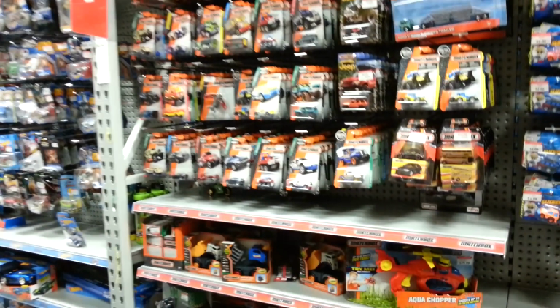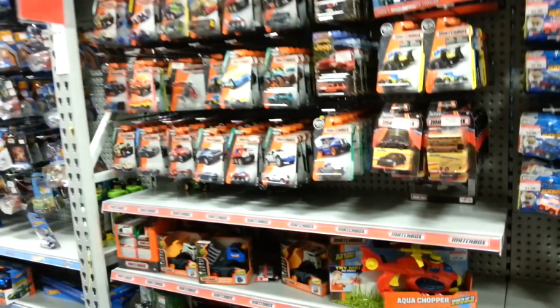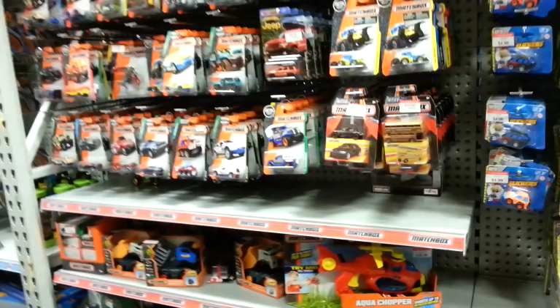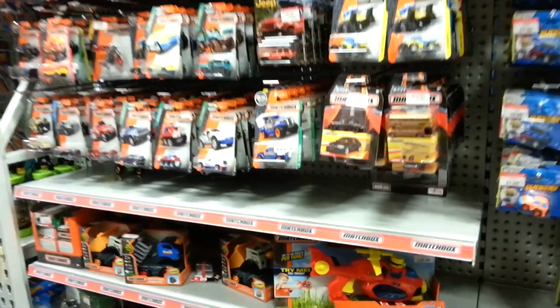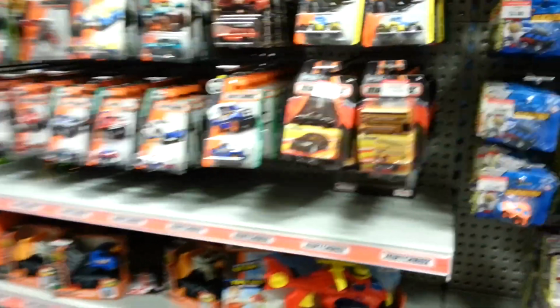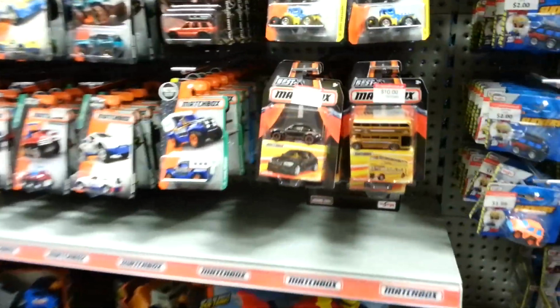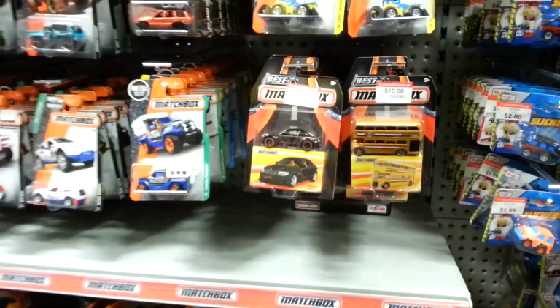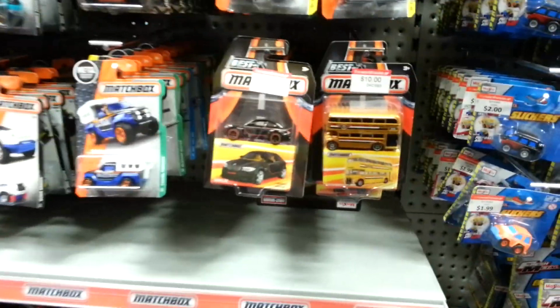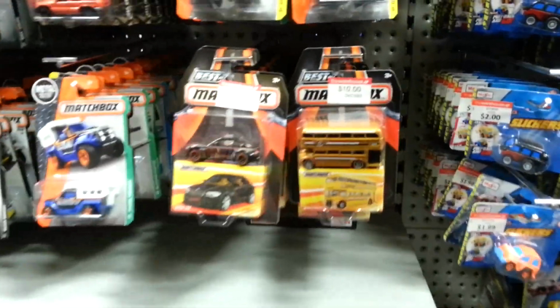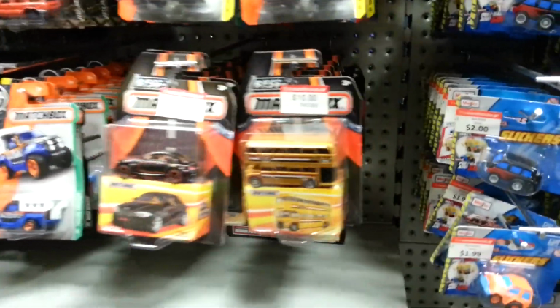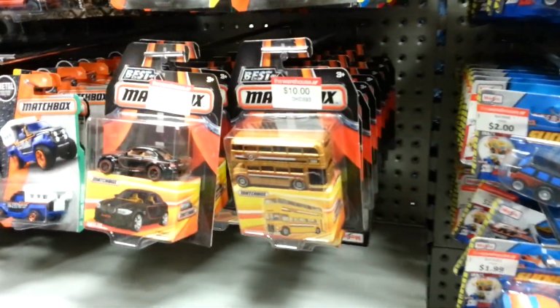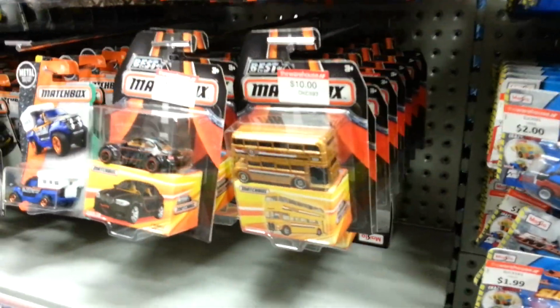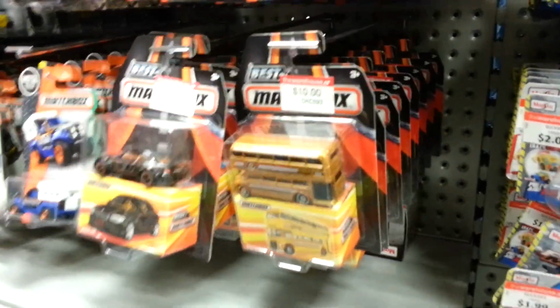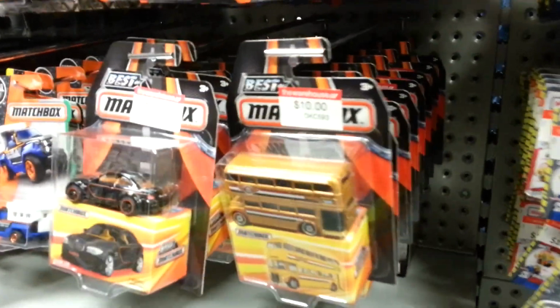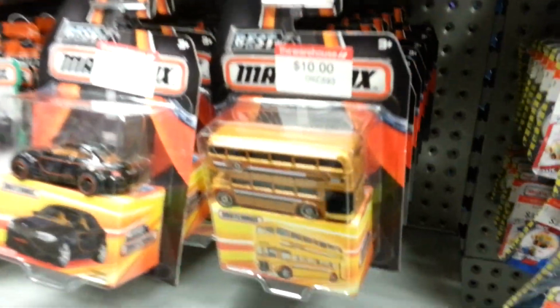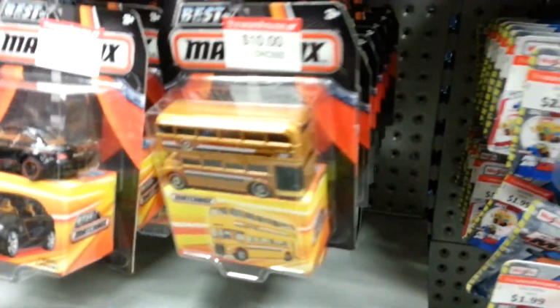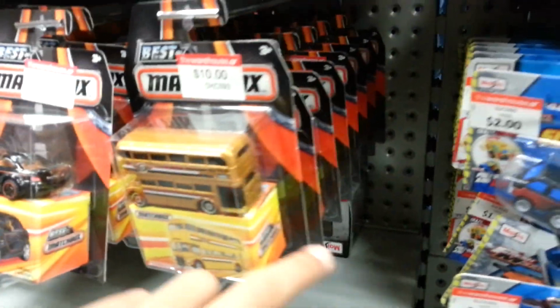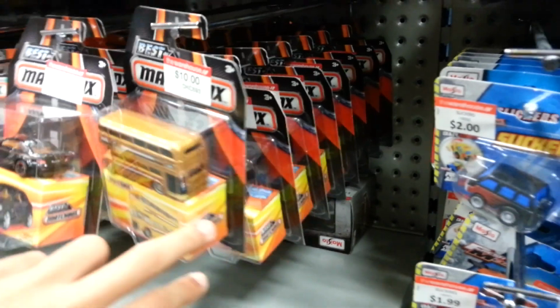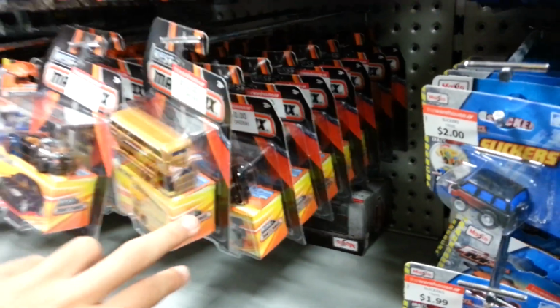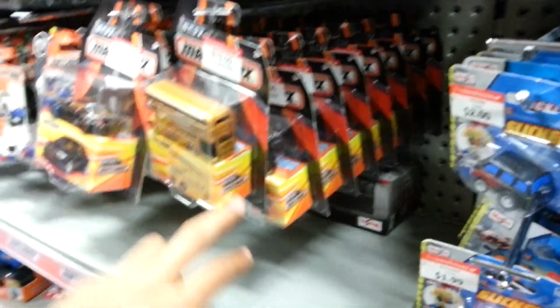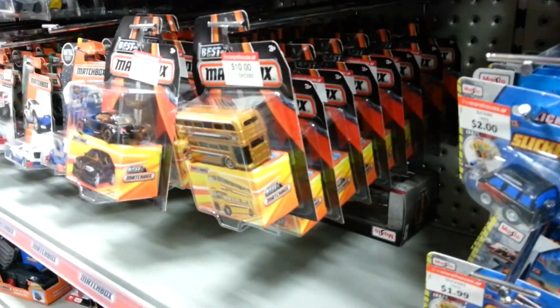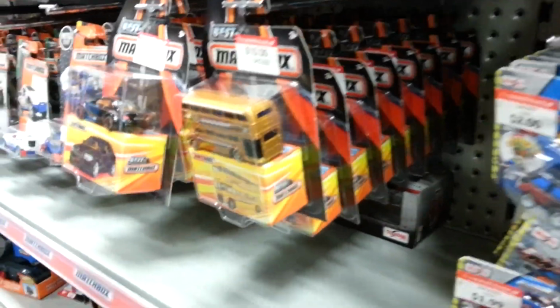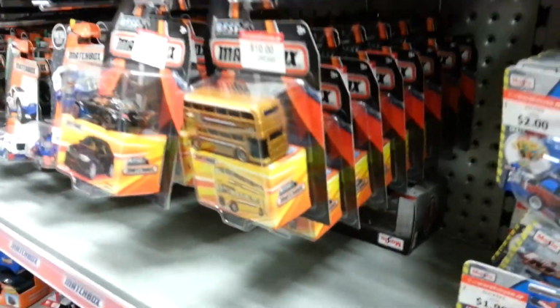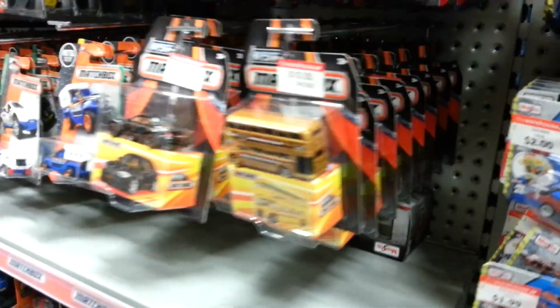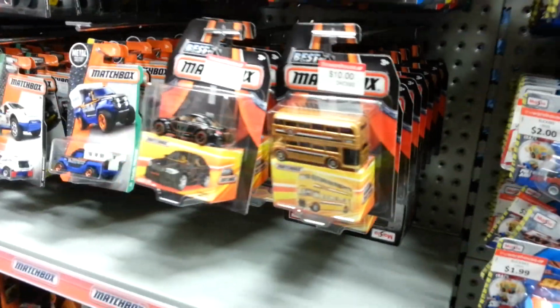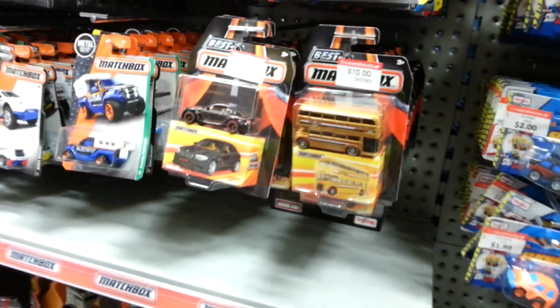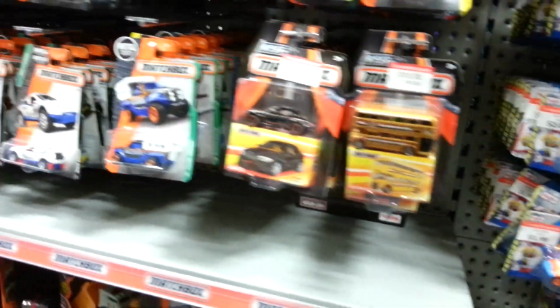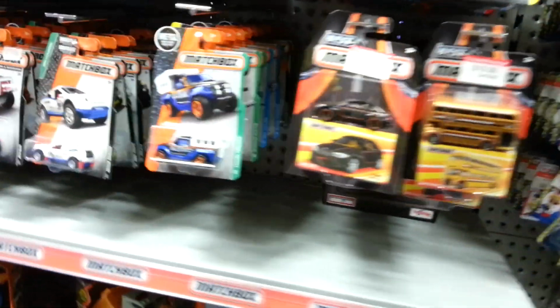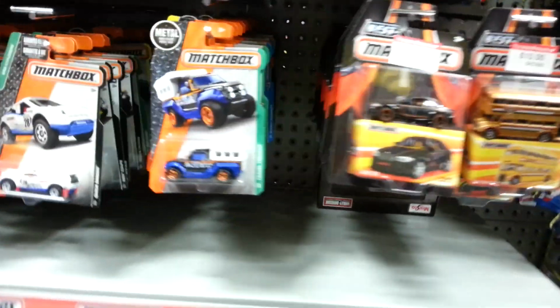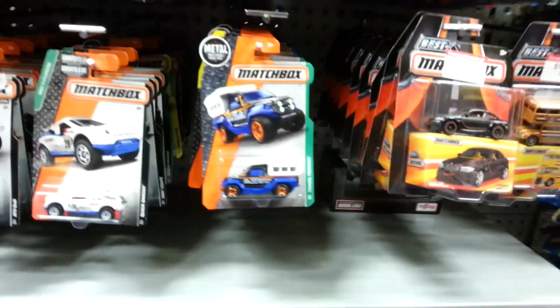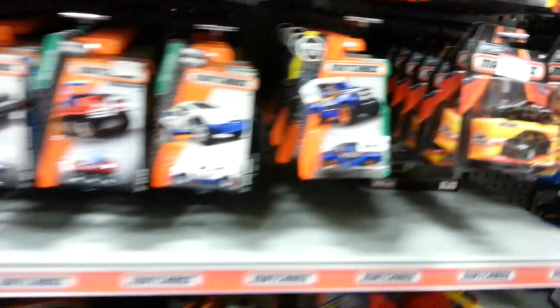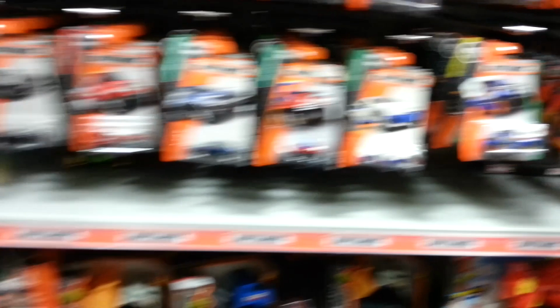Hey guys, Eagle here. Just a quick in-store video for you guys. Just had a look through these Best Of Matchbox, just looking for that green Dodge A100. It's quite a popular model, so none of them there.